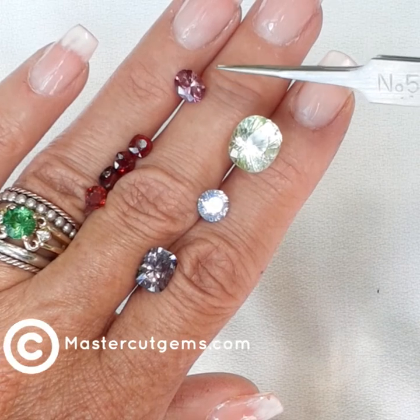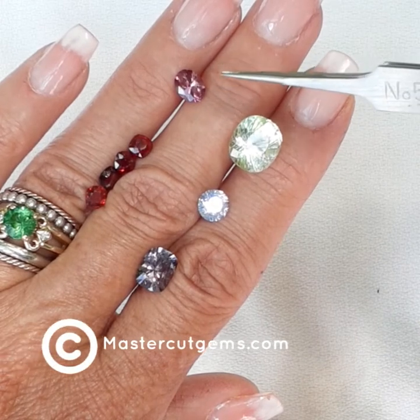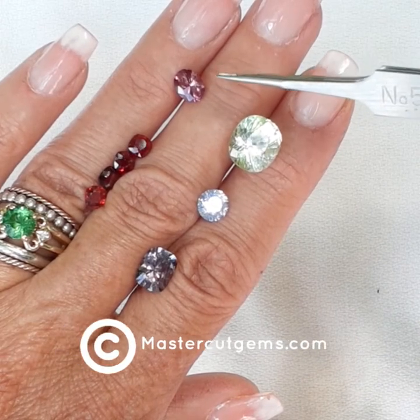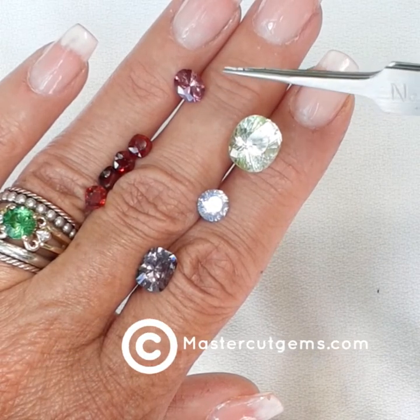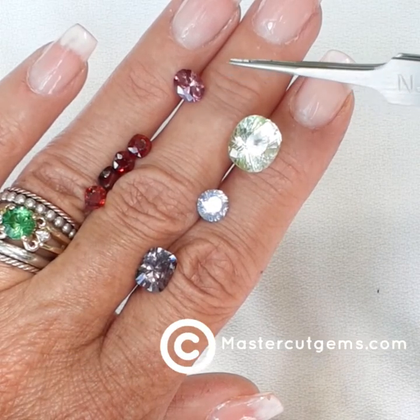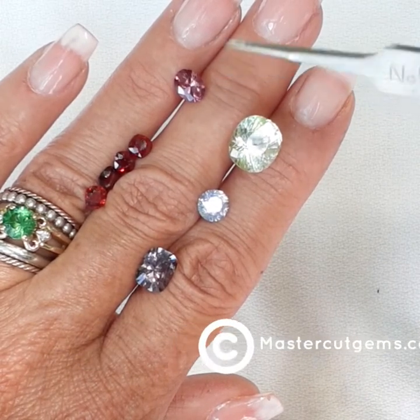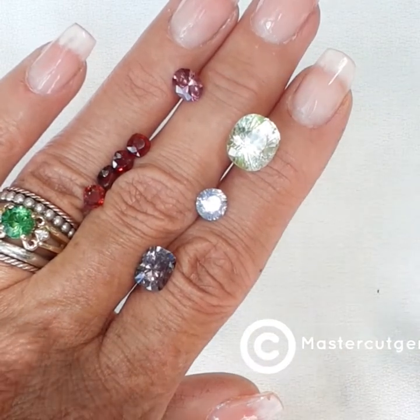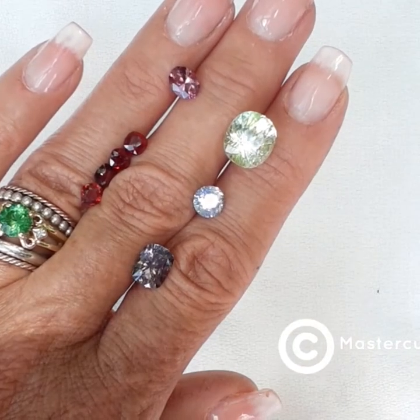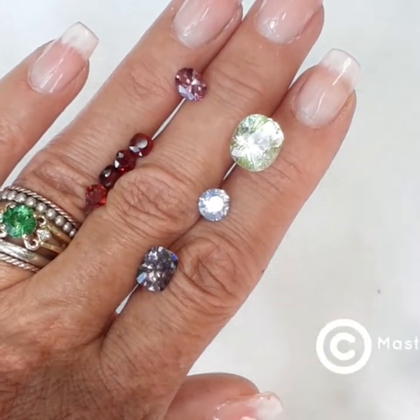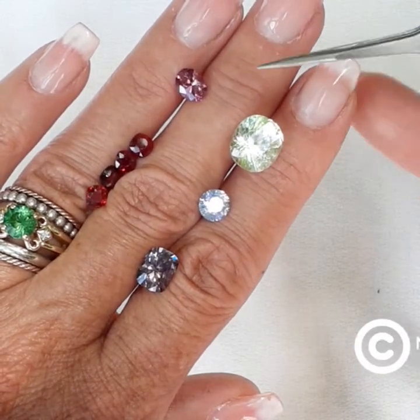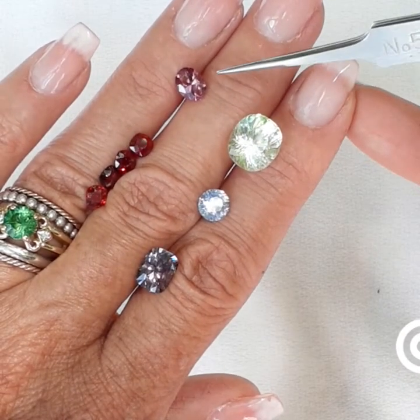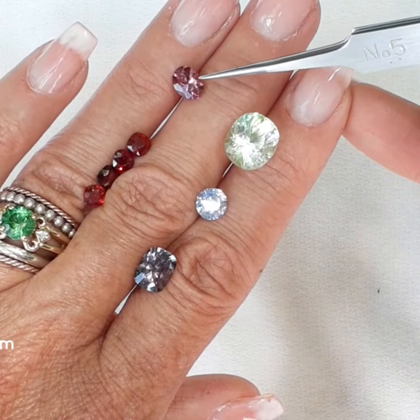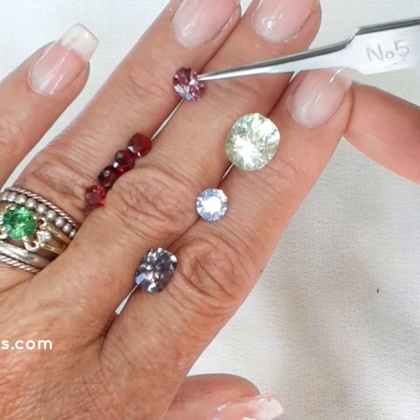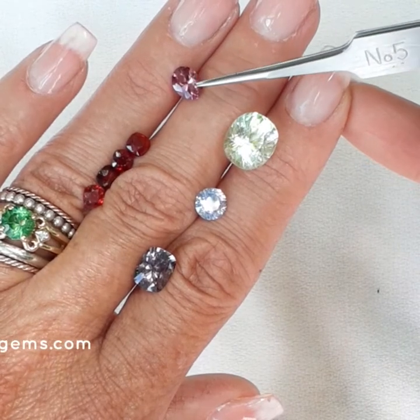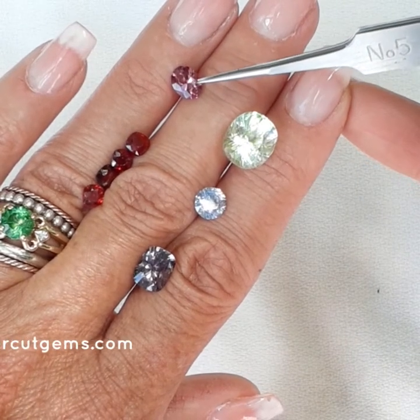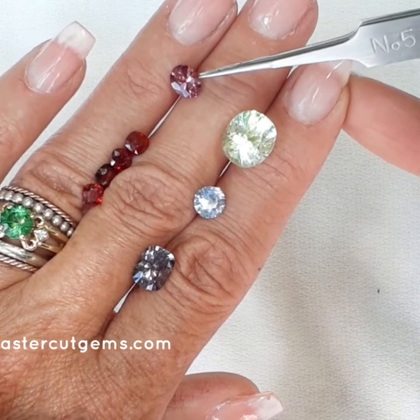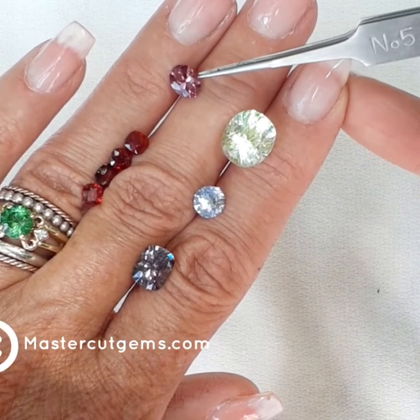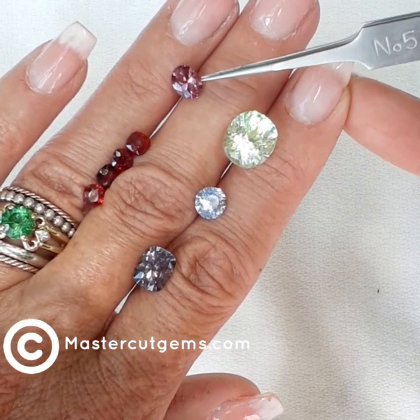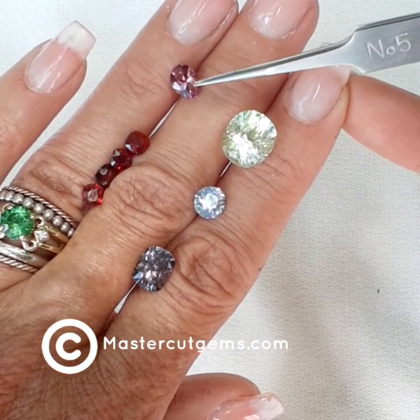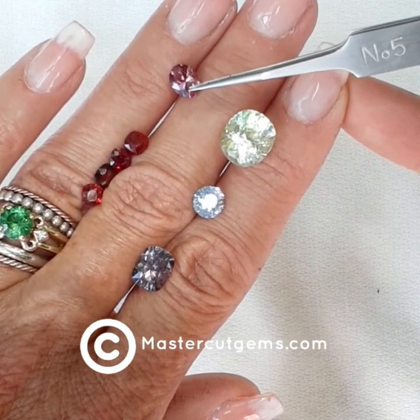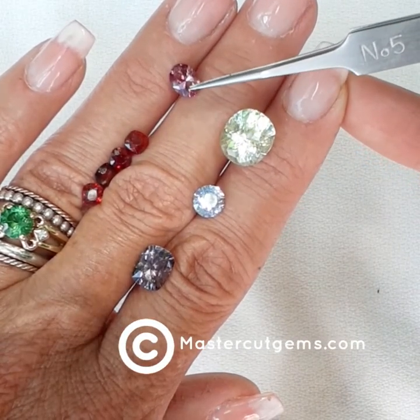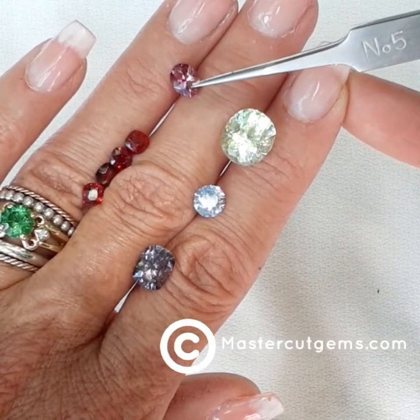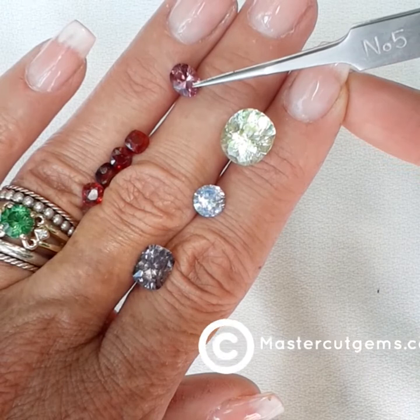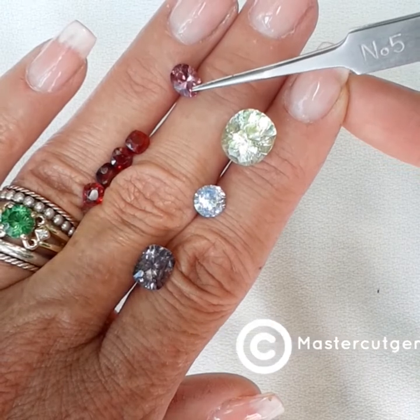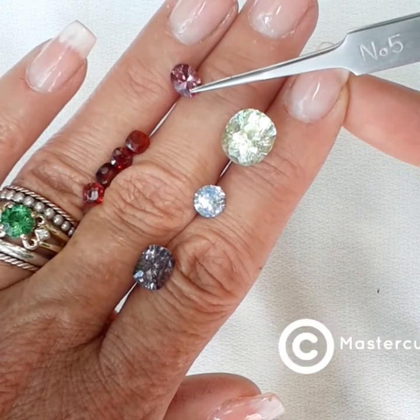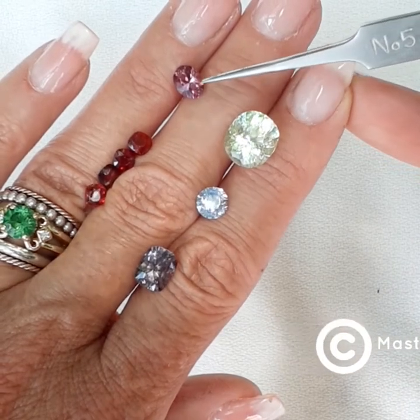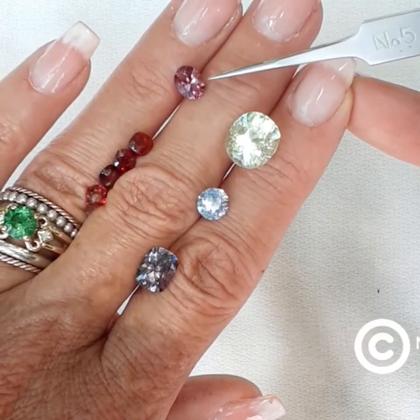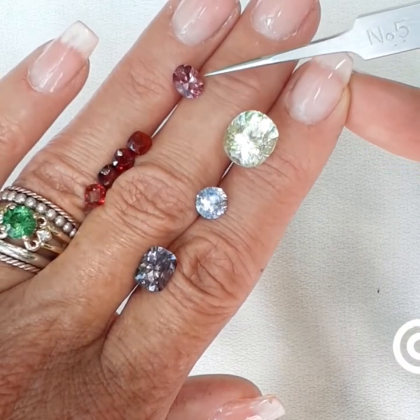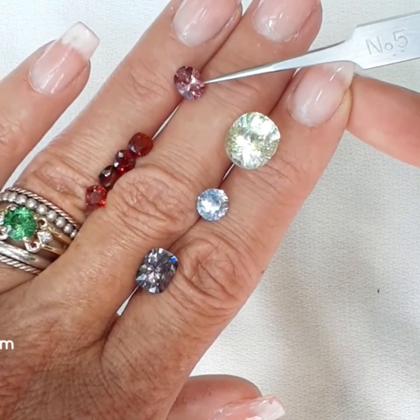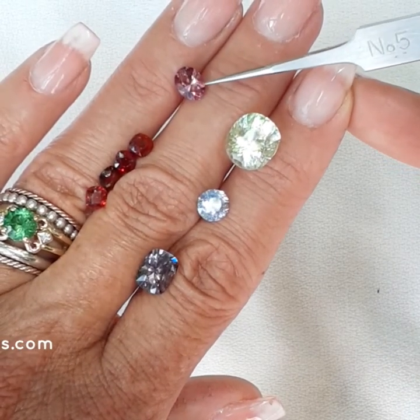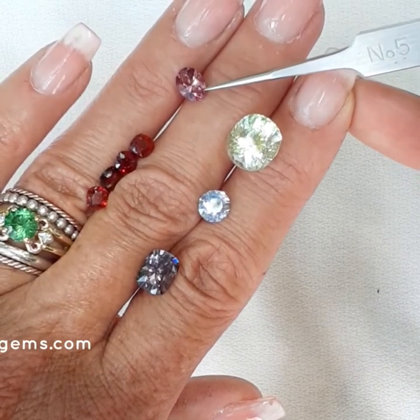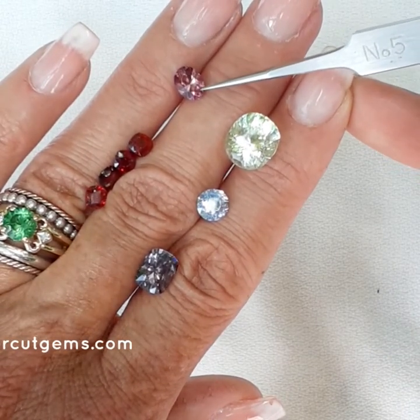This is gem number 10429 and this one weighs 1.29 carats. The dimensions are 7.6 by 5.8 millimeters. It has a slight inclusion, cut by Dana.